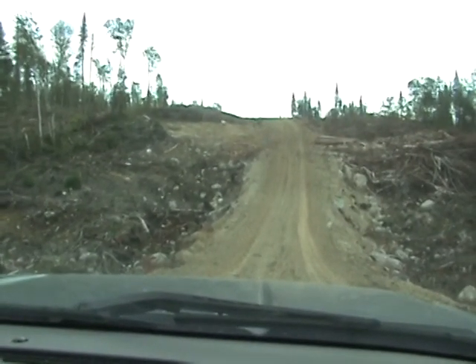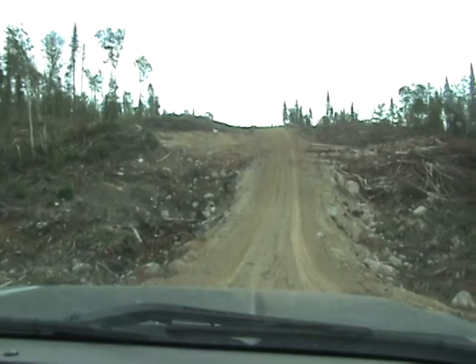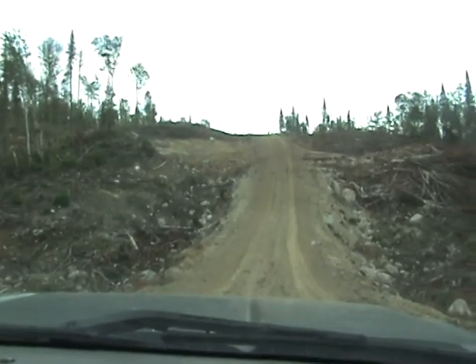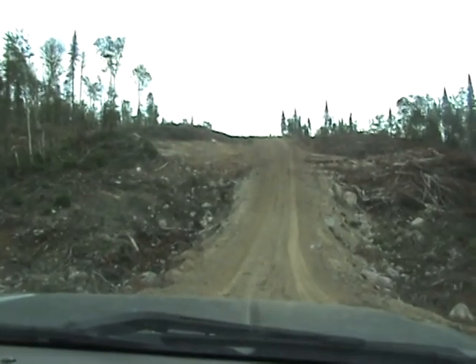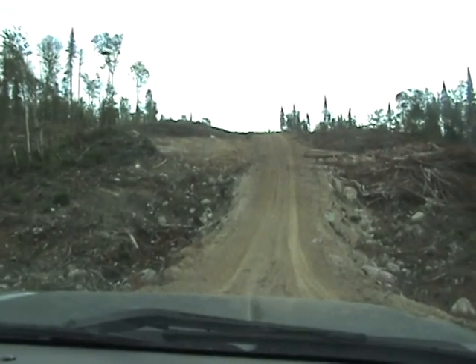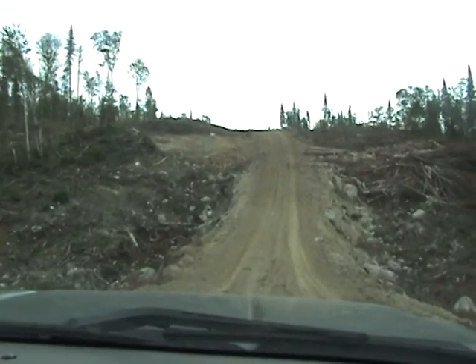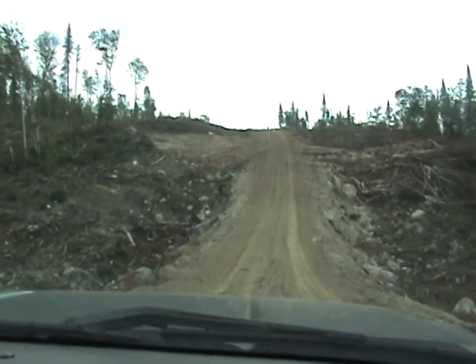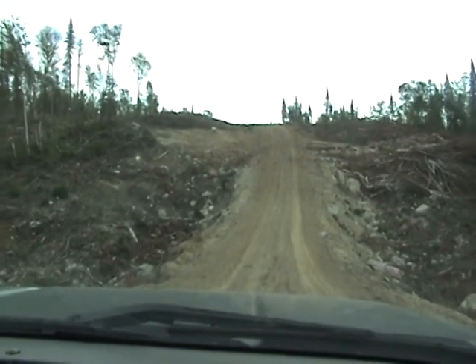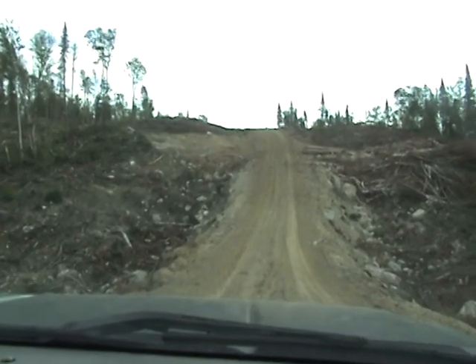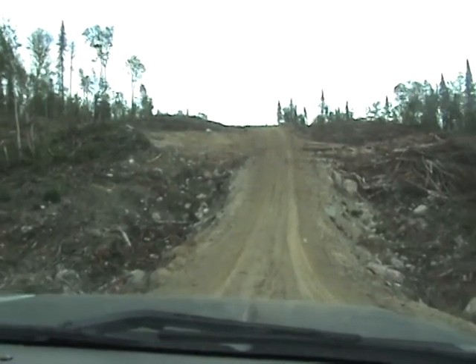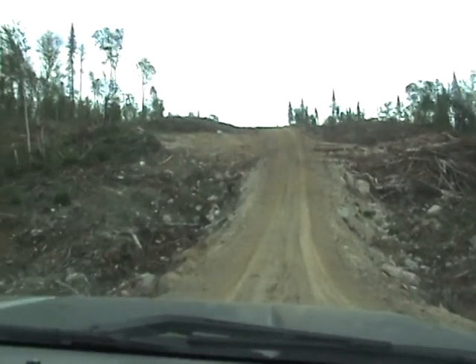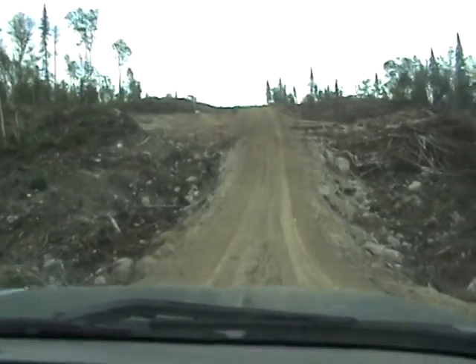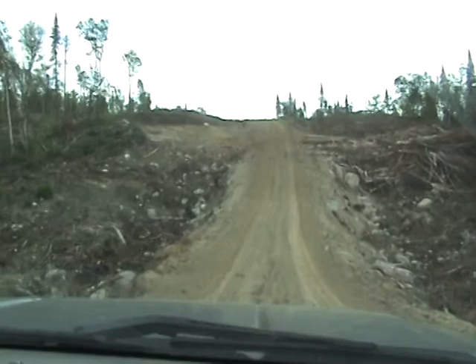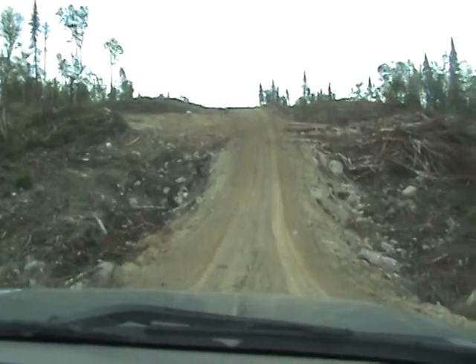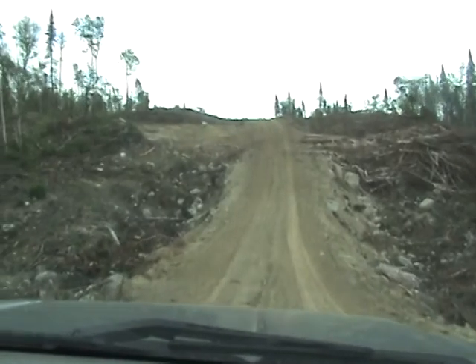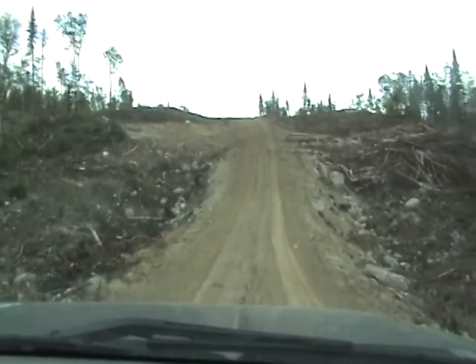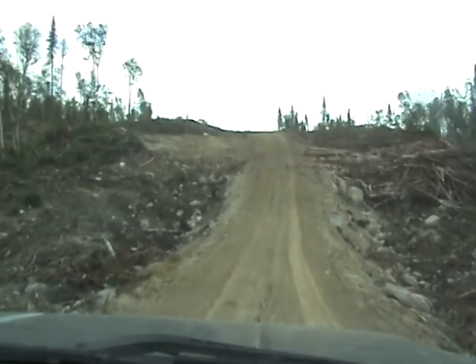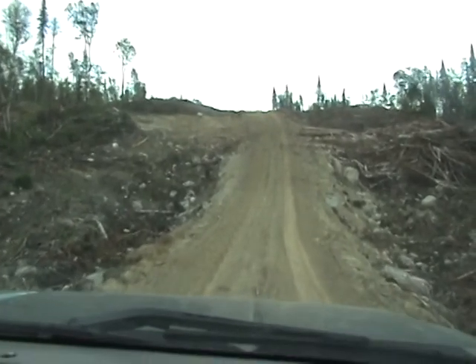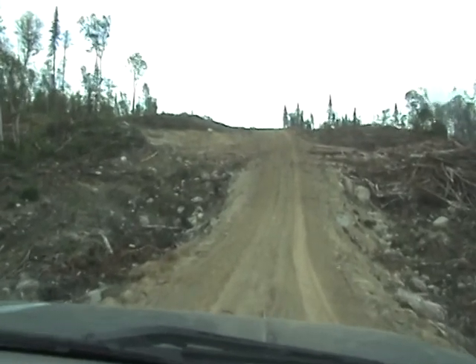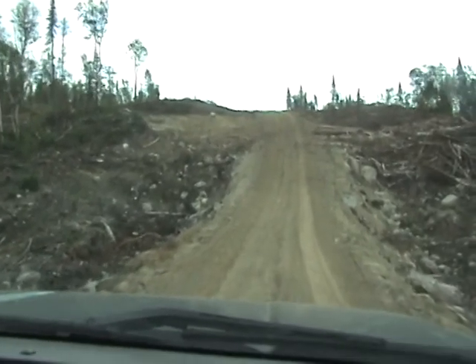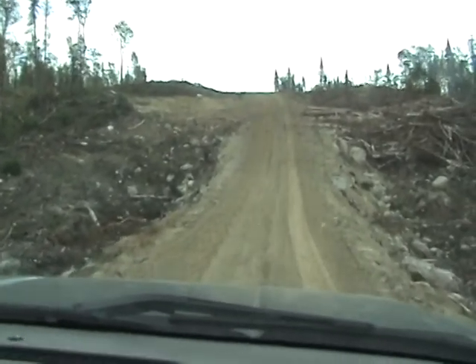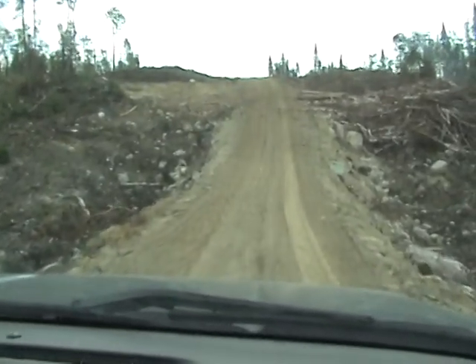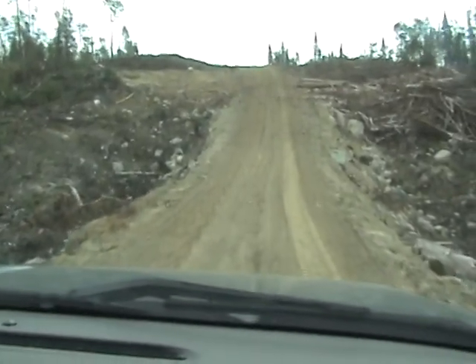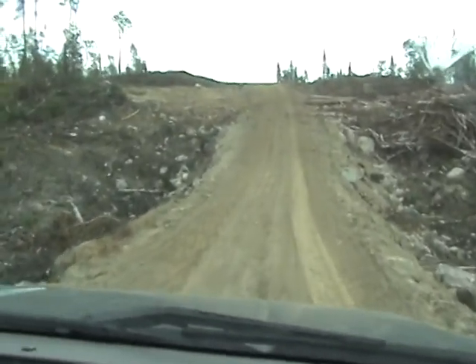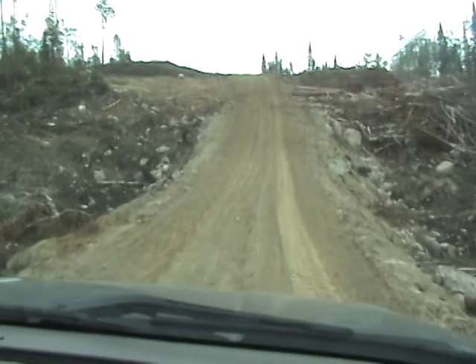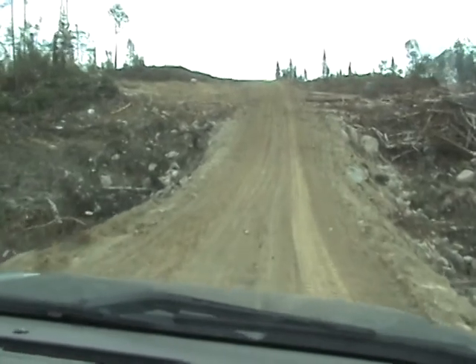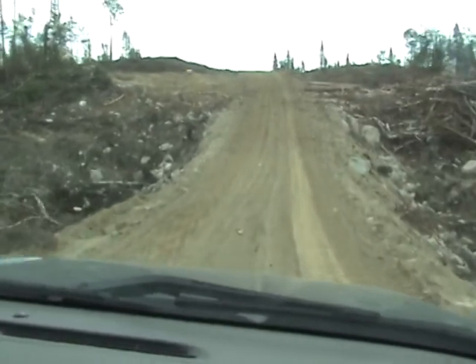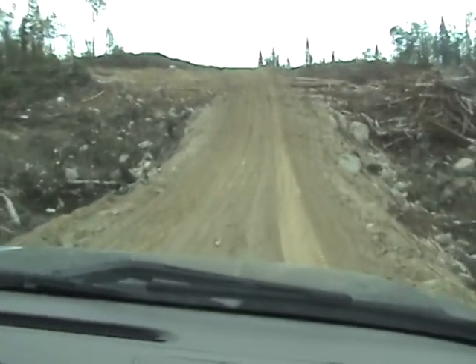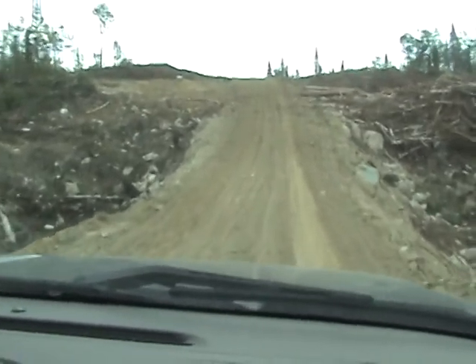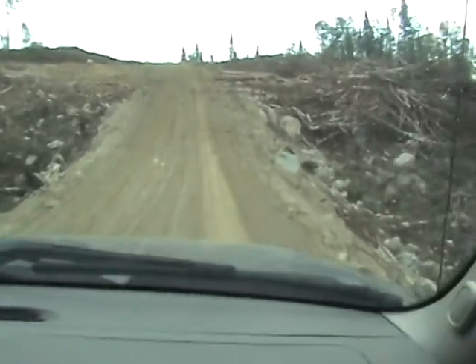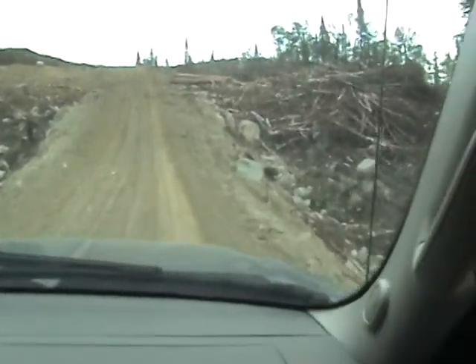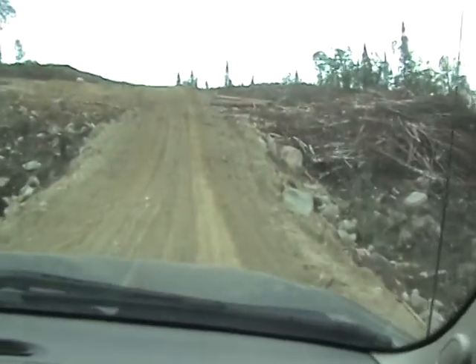We're on Tembeck roads. This is a tertiary road — an operational road. Like I was telling you, when they located the road, you can see how they filled in the side here for a fair amount.